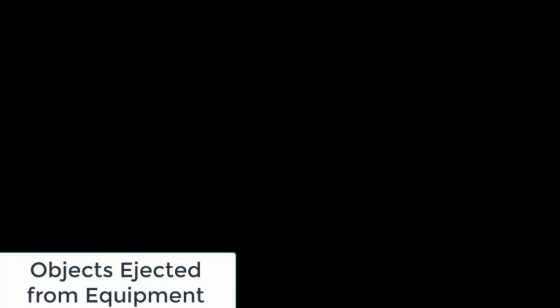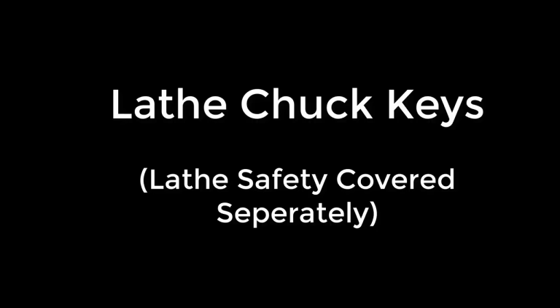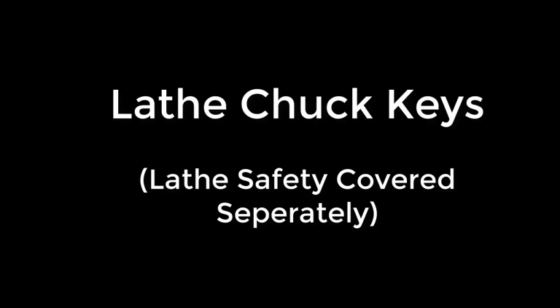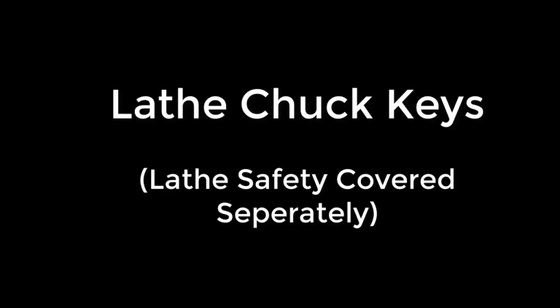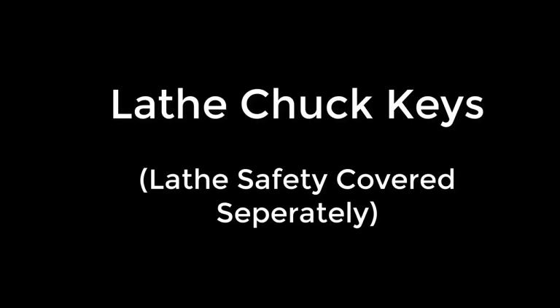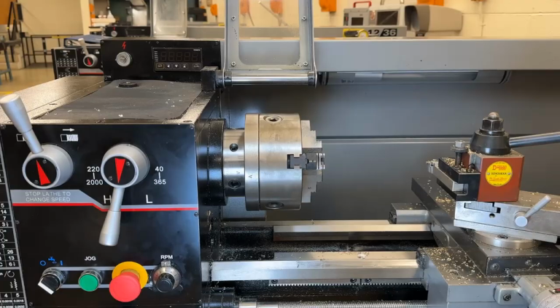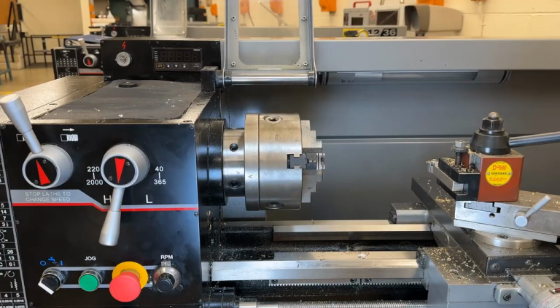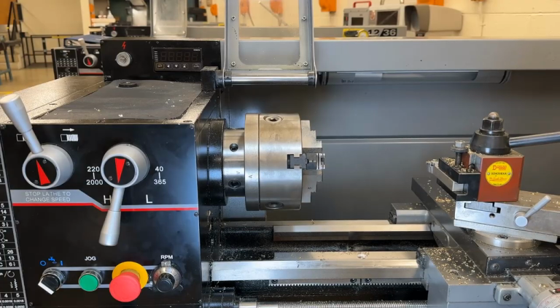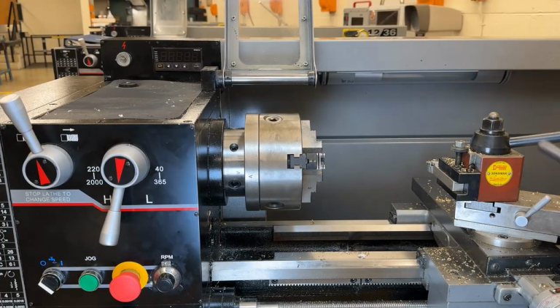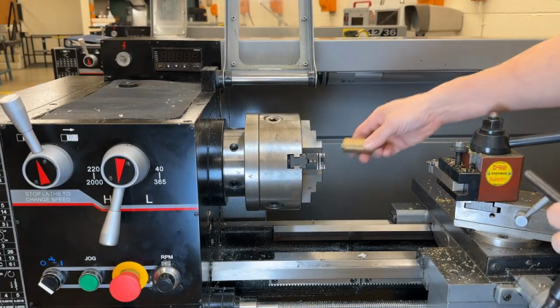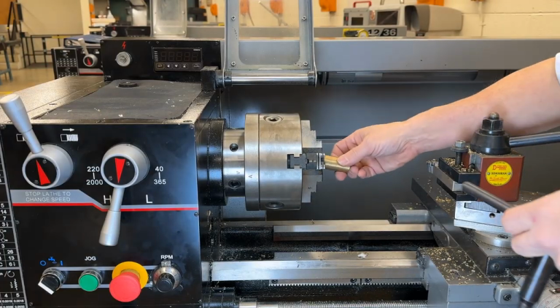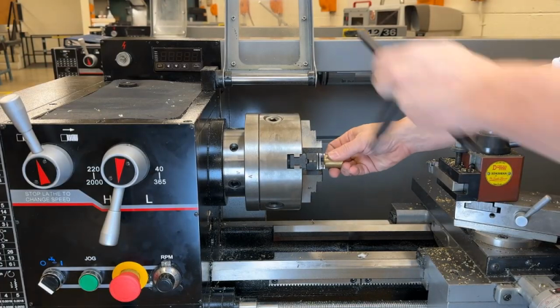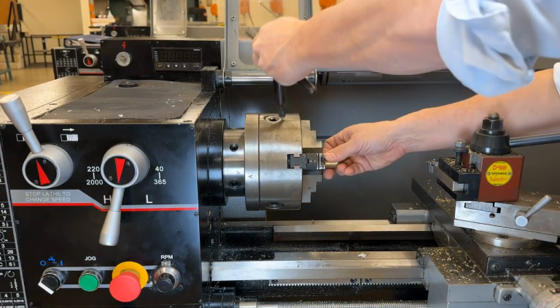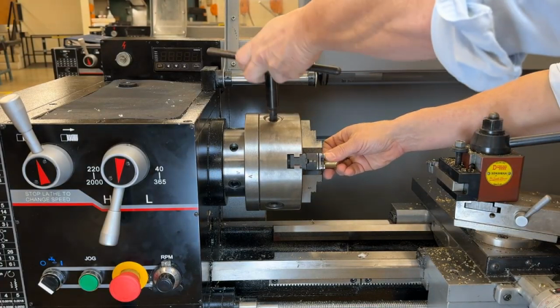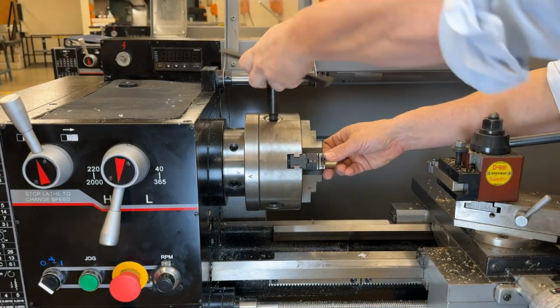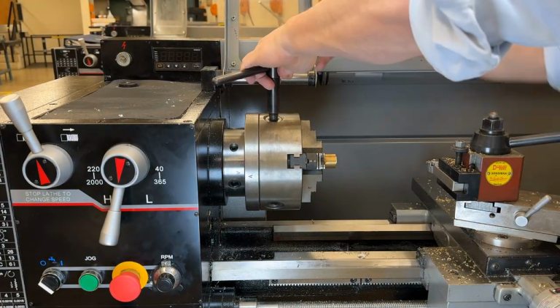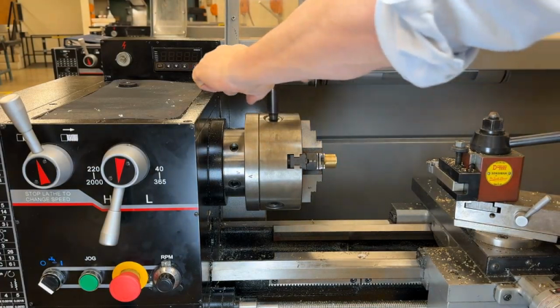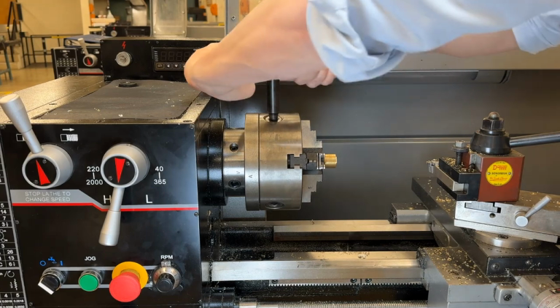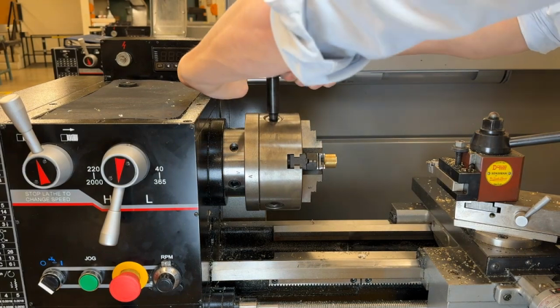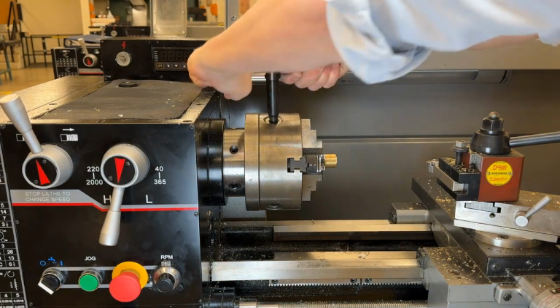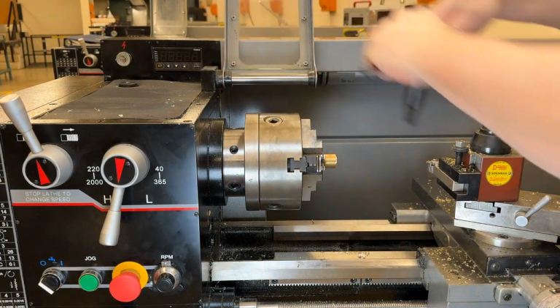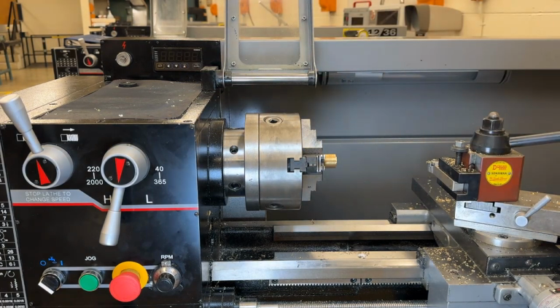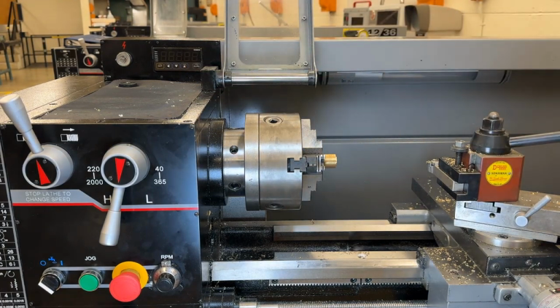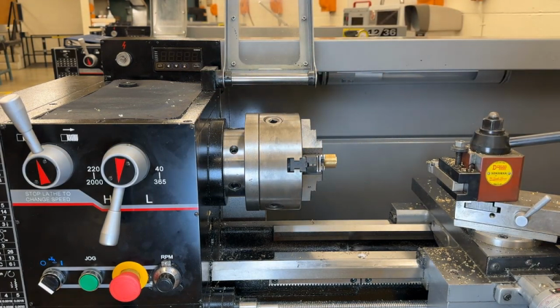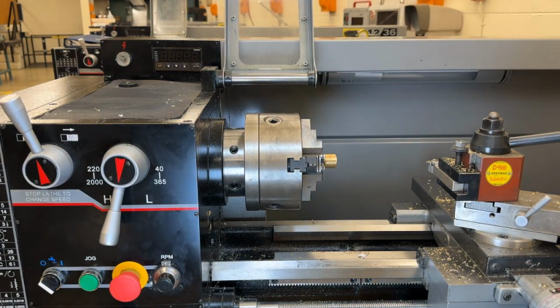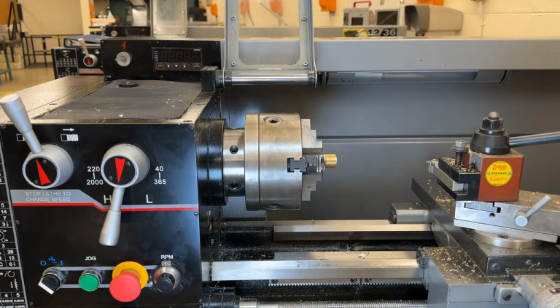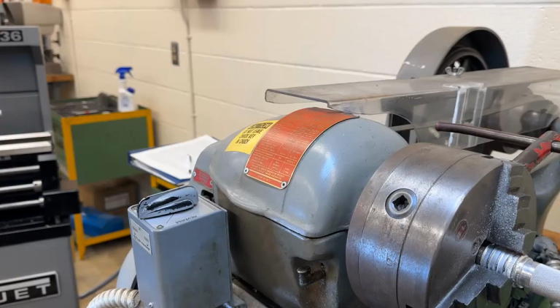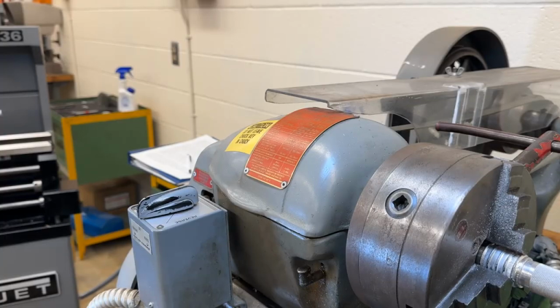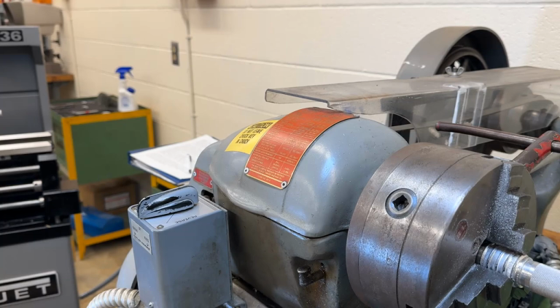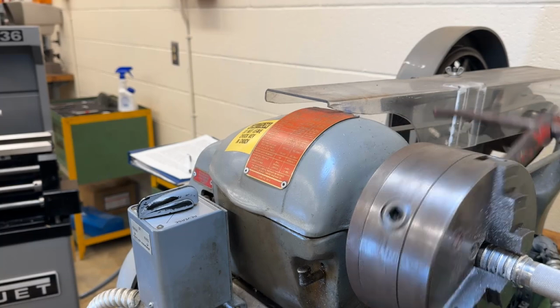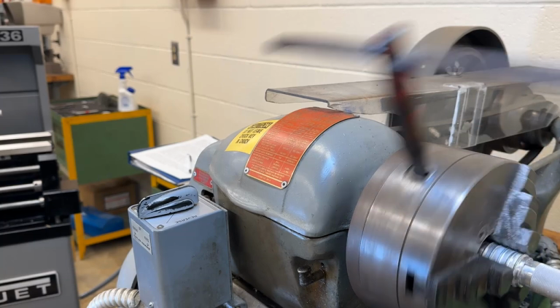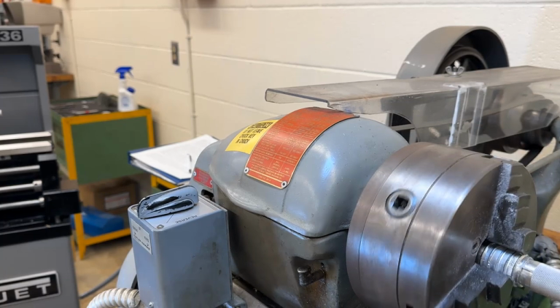Lathe chuck keys are essential tools used to tighten or loosen the jaws of a lathe chuck. However, if not properly handled, they can become projectiles, leading to impact injuries.